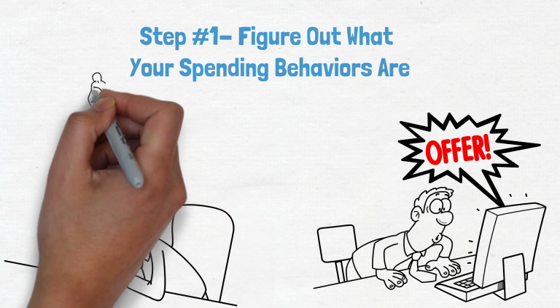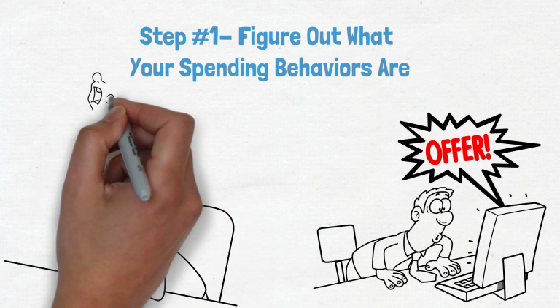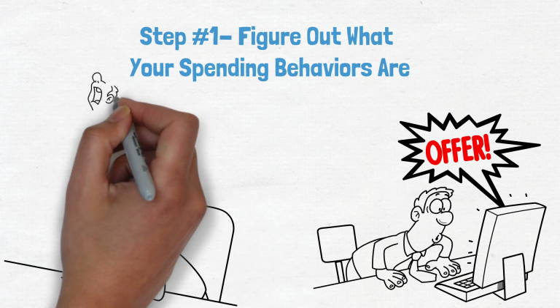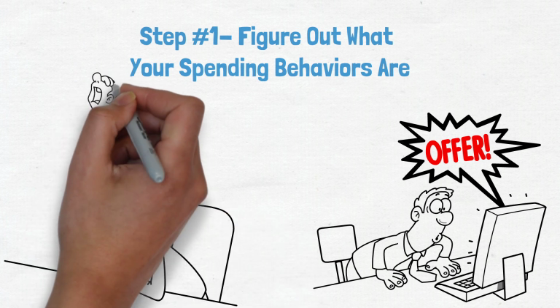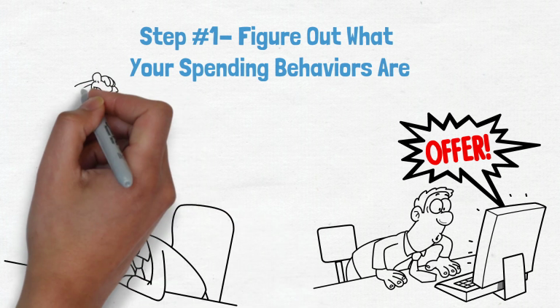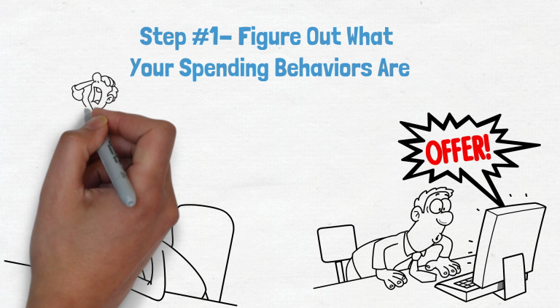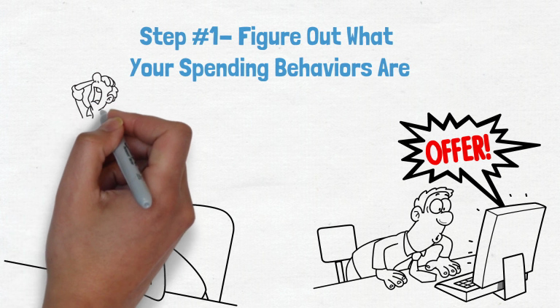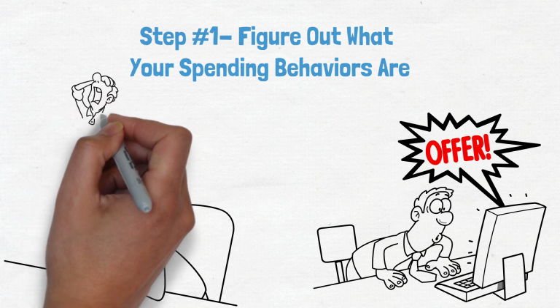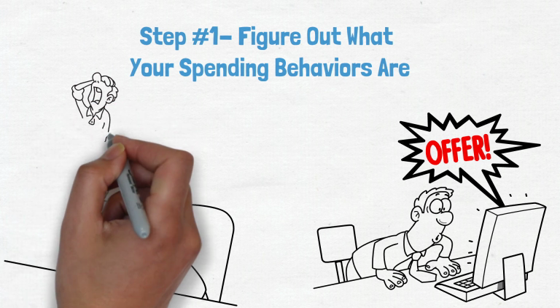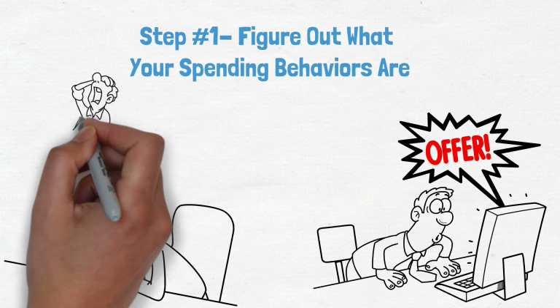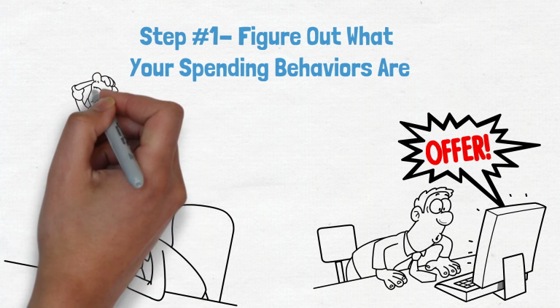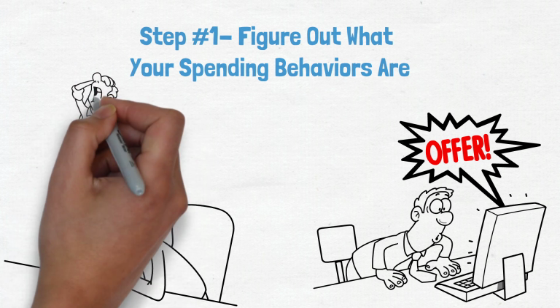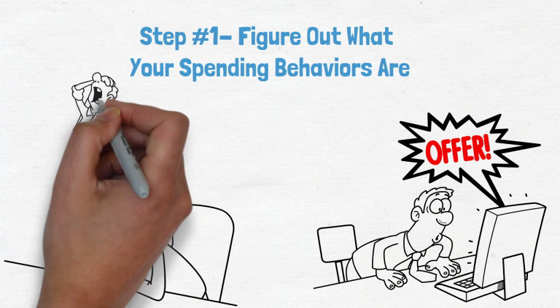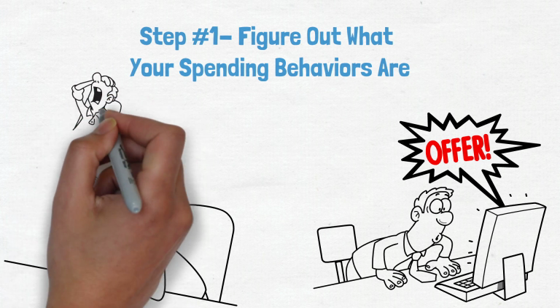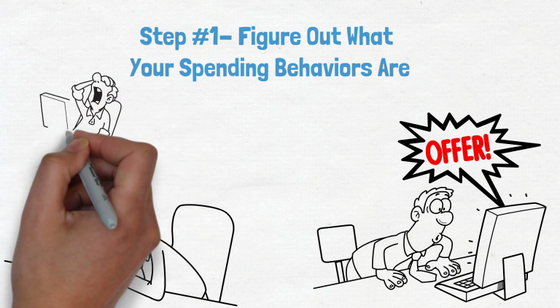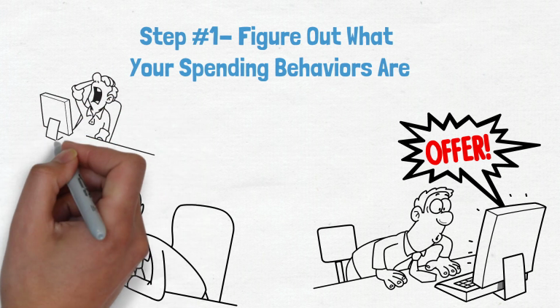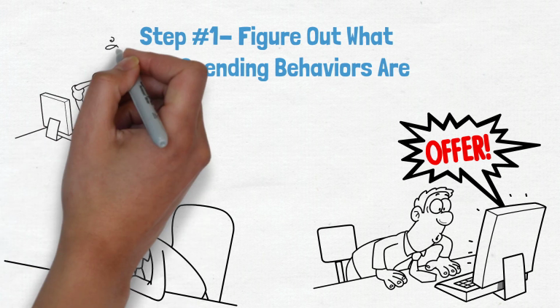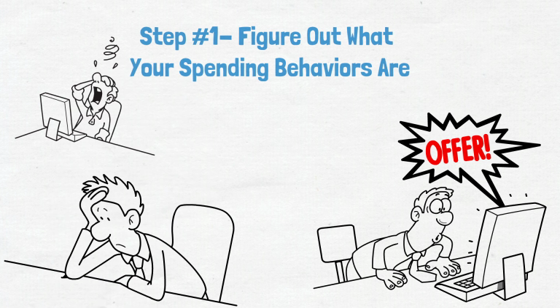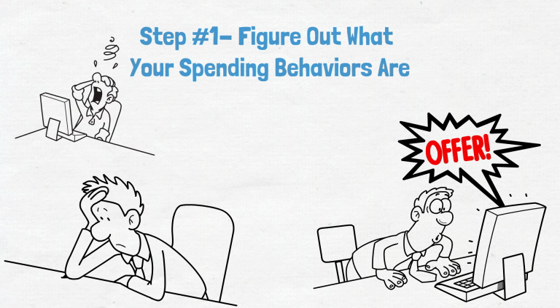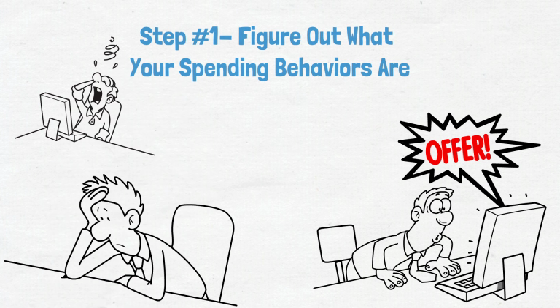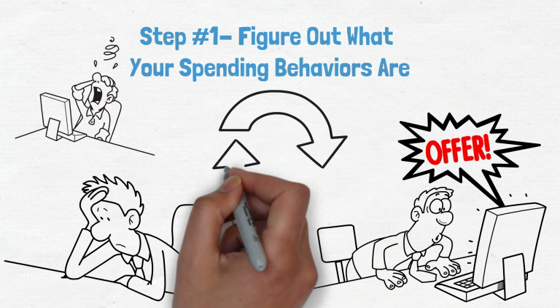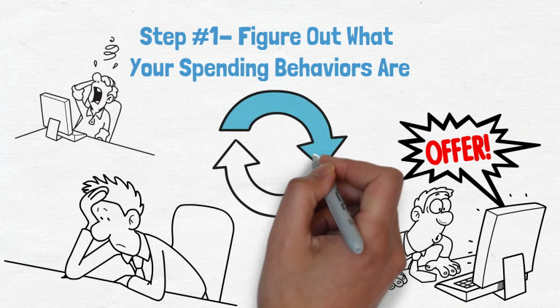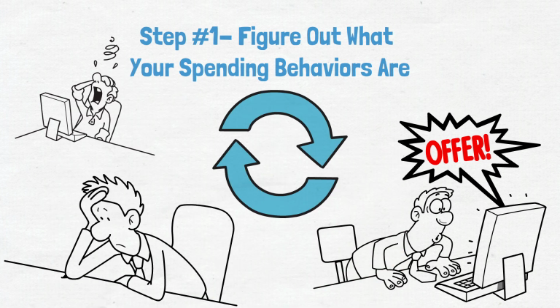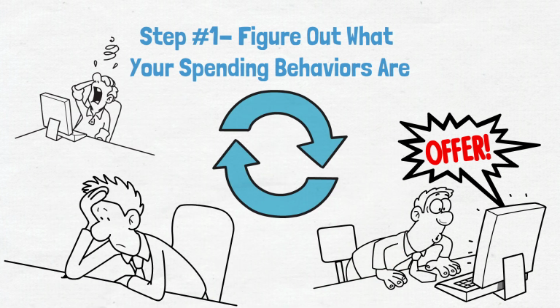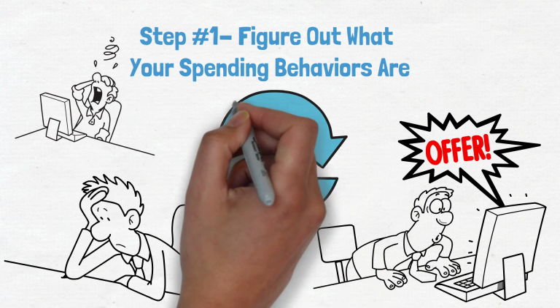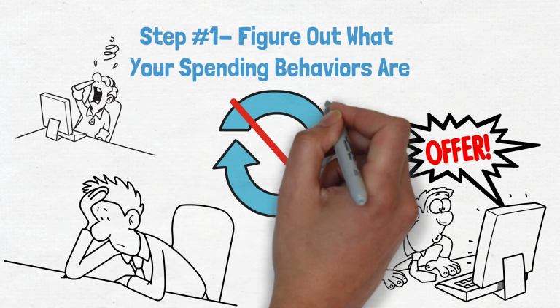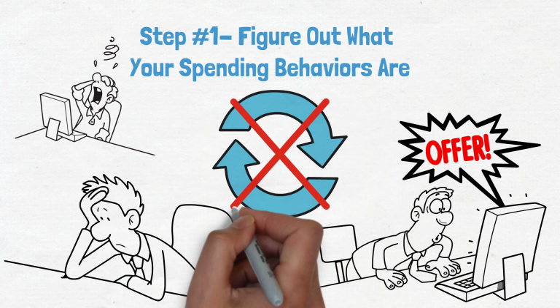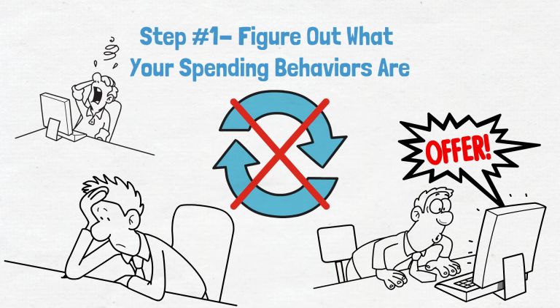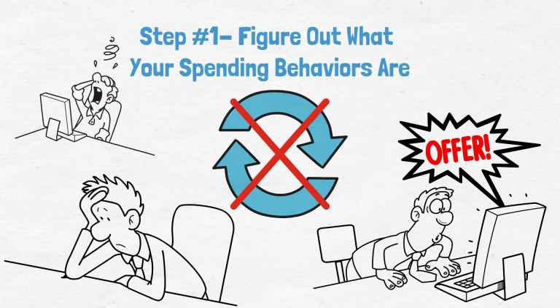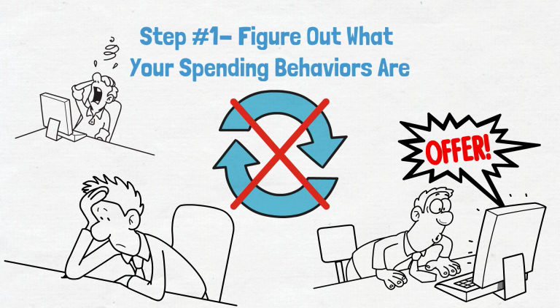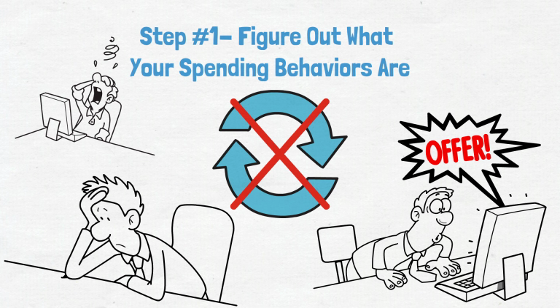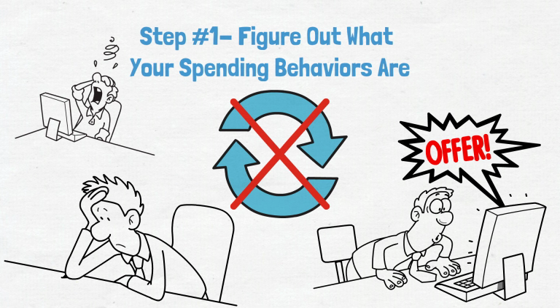If you find that you overspend when you're feeling stressed, on the other hand, you might want to explore other coping mechanisms such as exercise or journaling. By understanding your overspending triggers, you can begin to break the cycle of overspending.